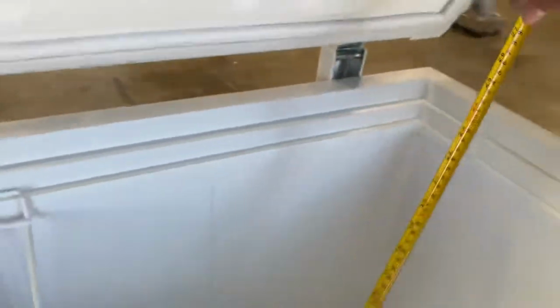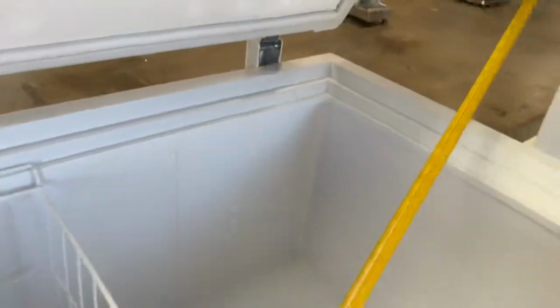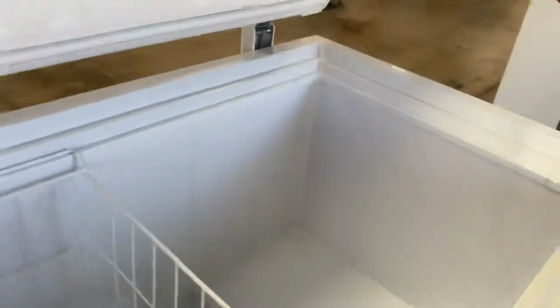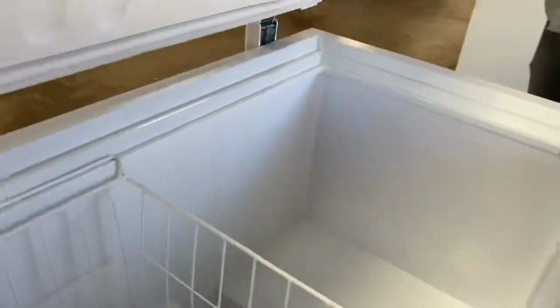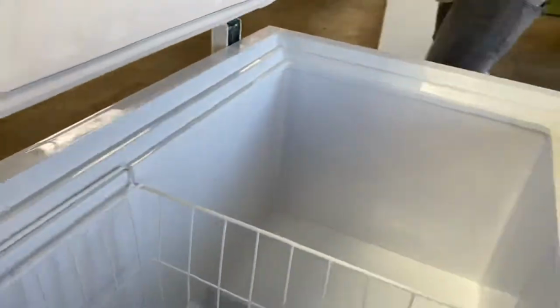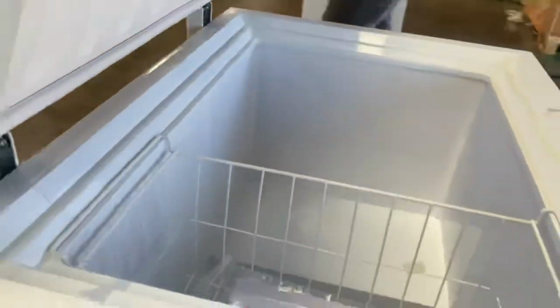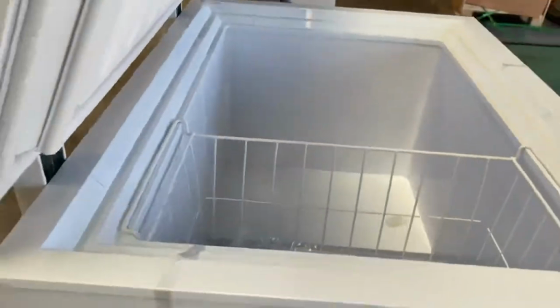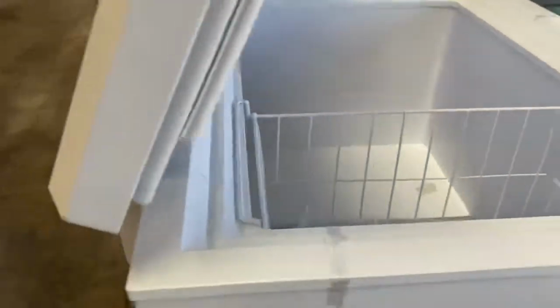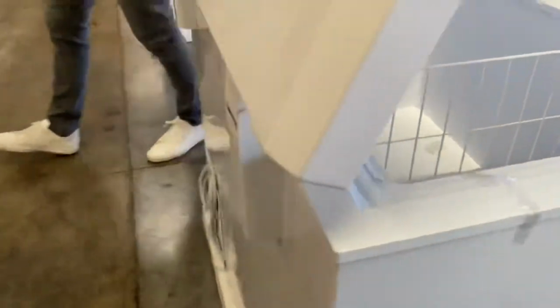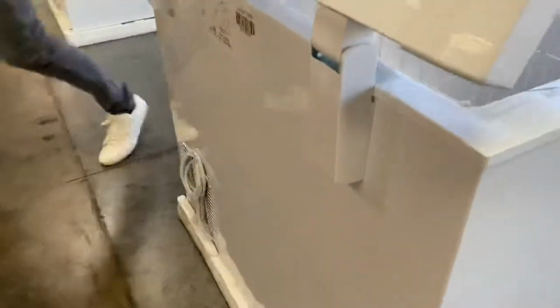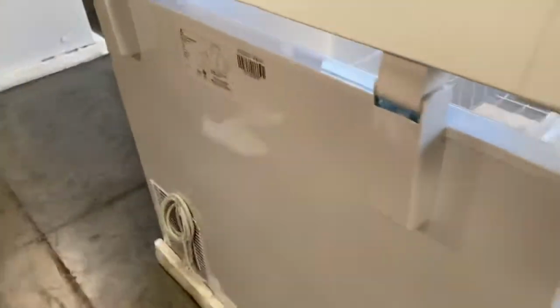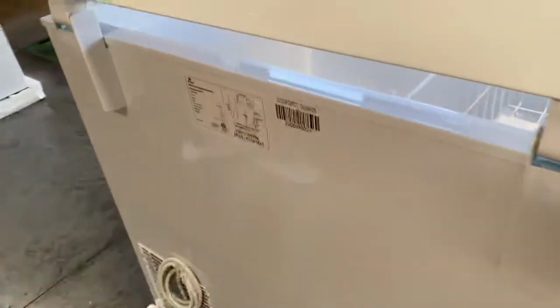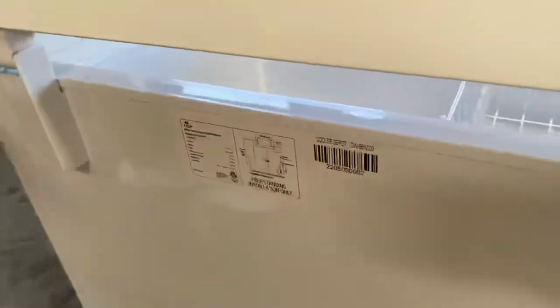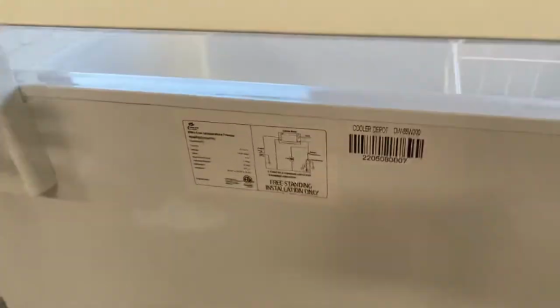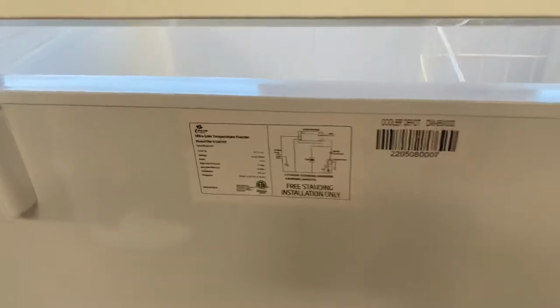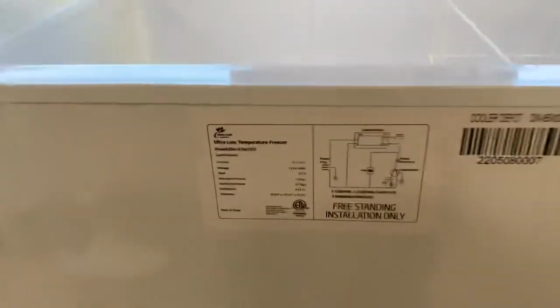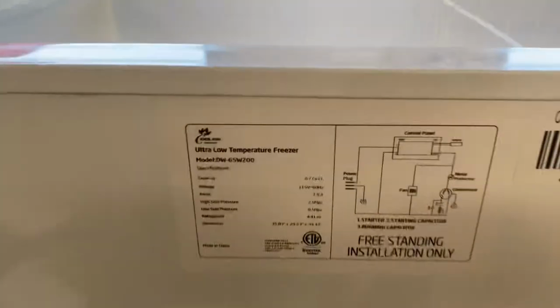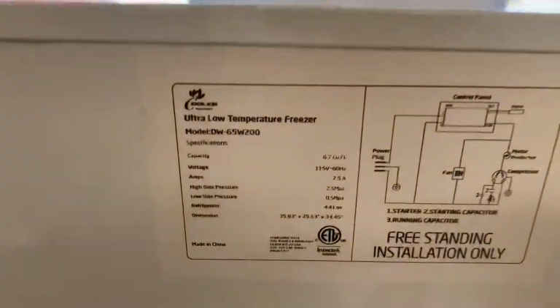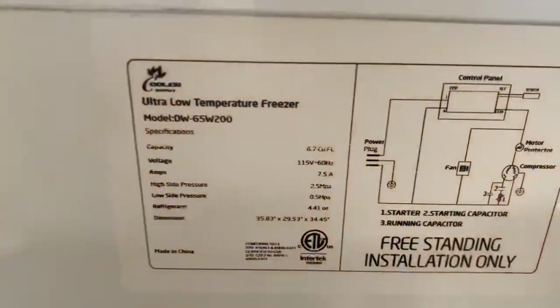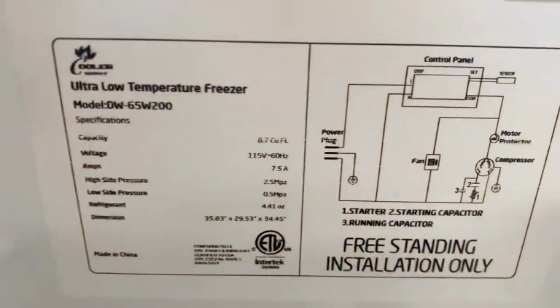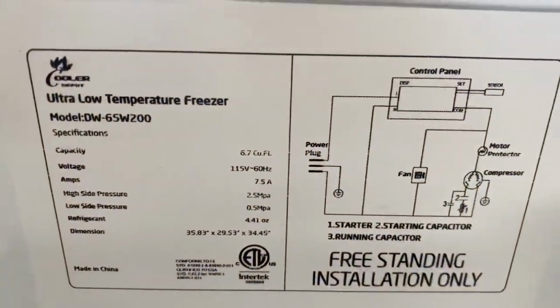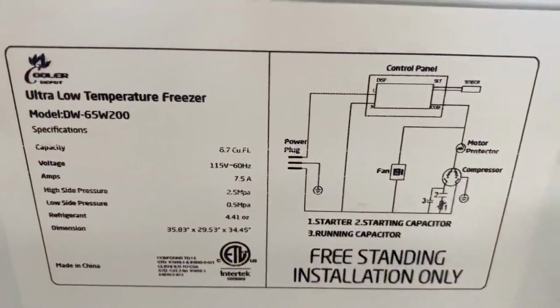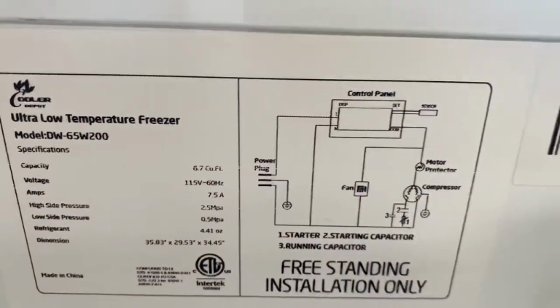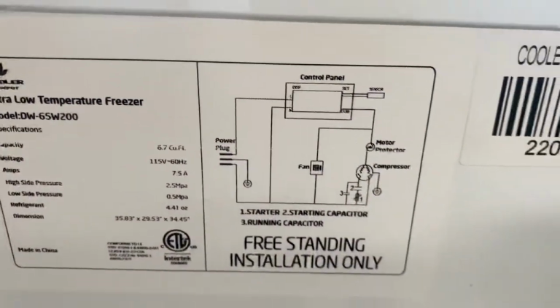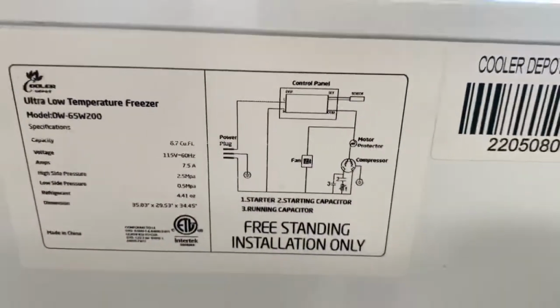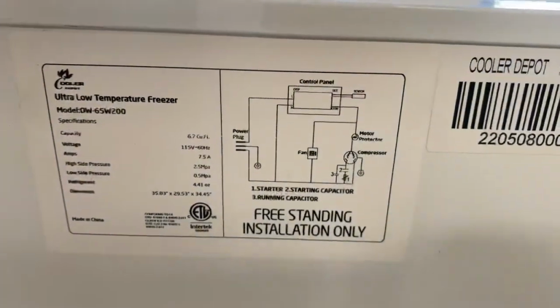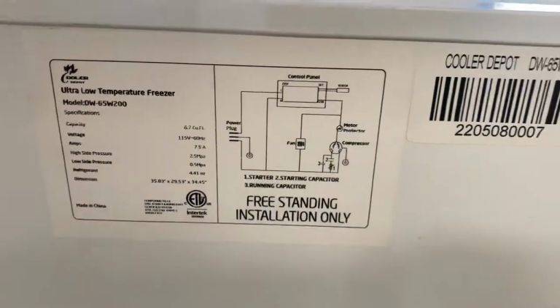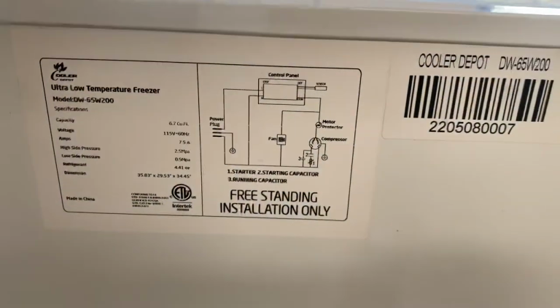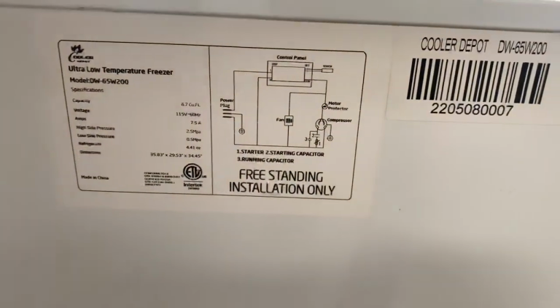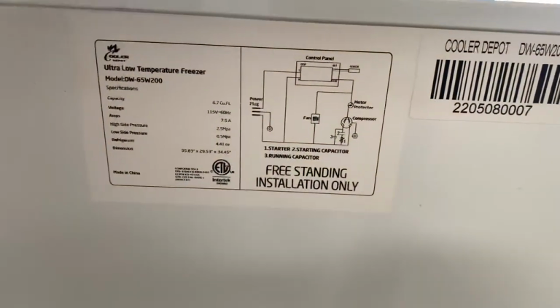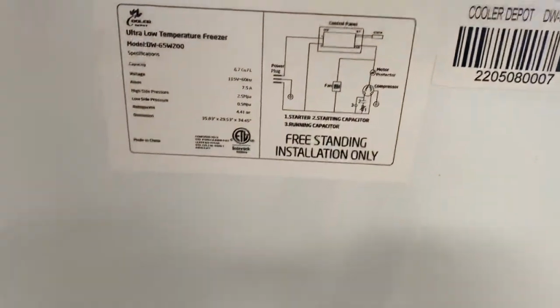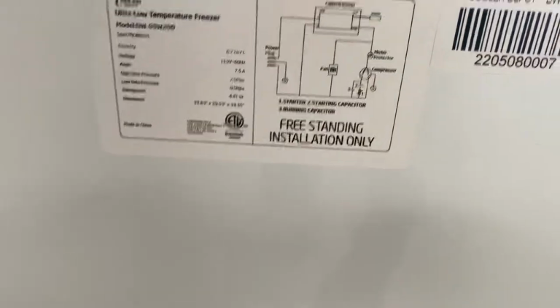All these freezers are going to have a drain. They'll have a drain, and a sticker with all specs is going to be on the back of the unit with certification as well.